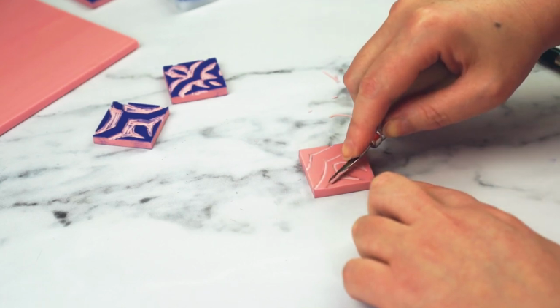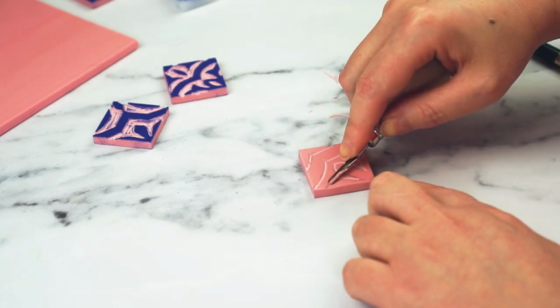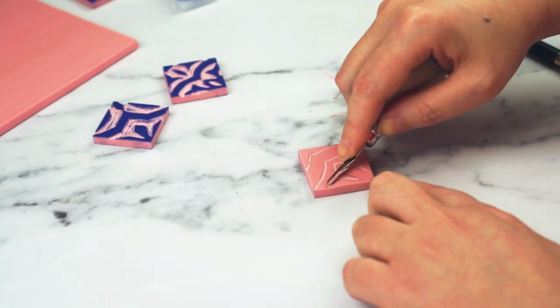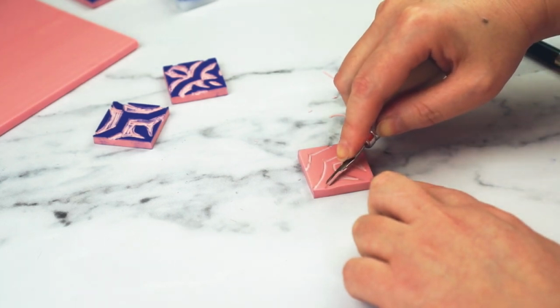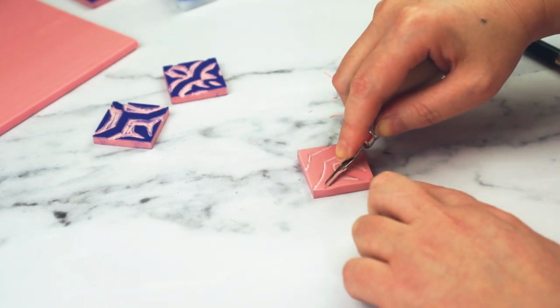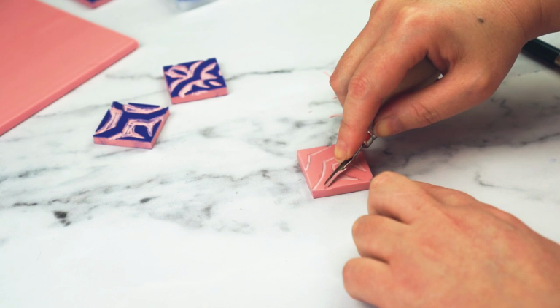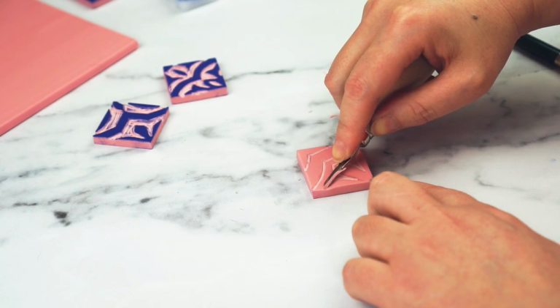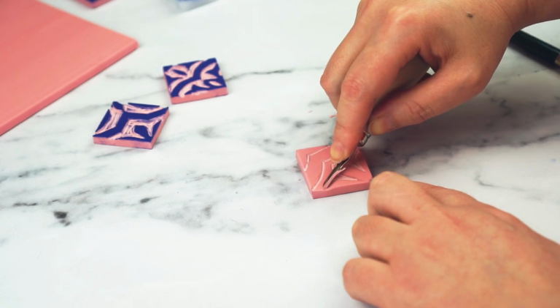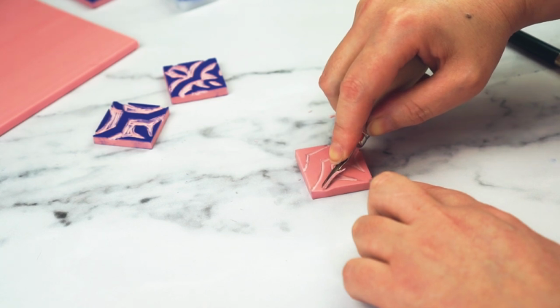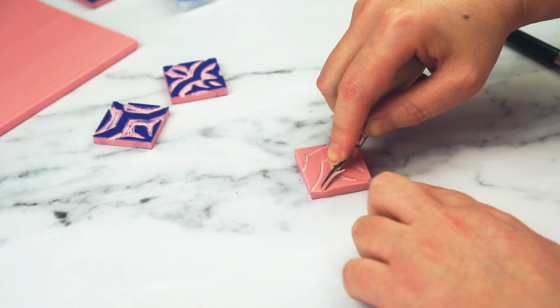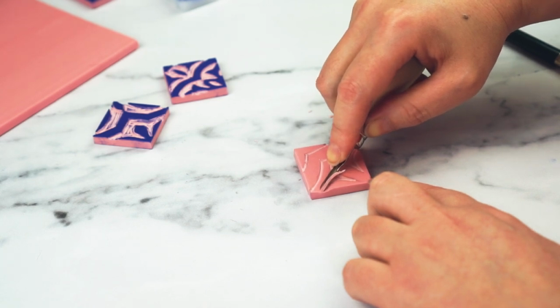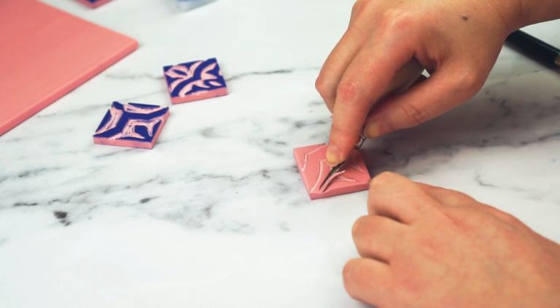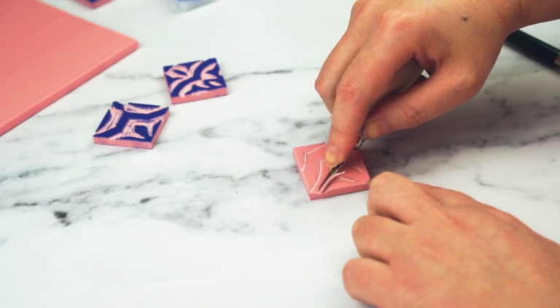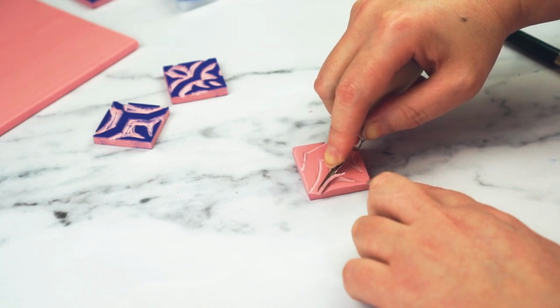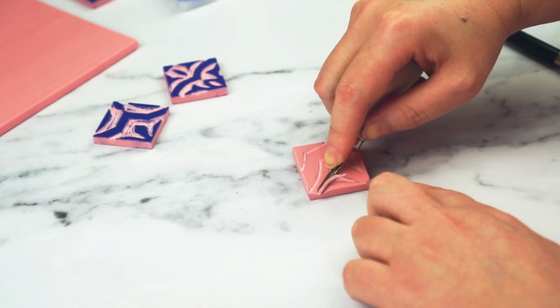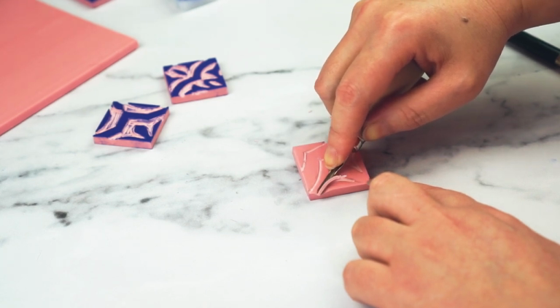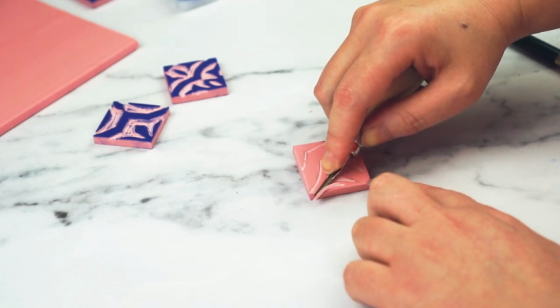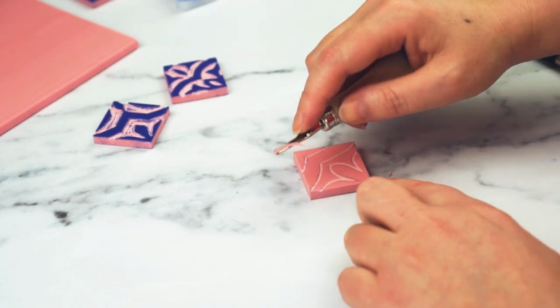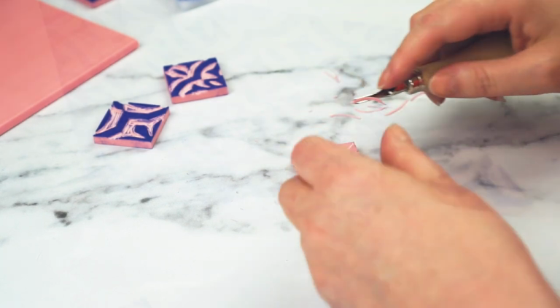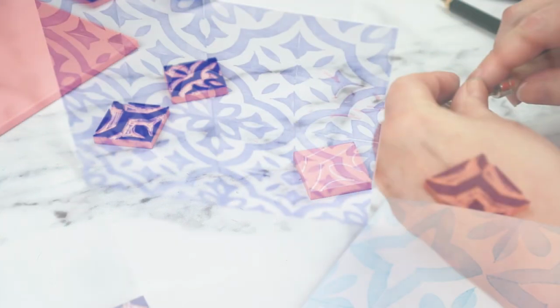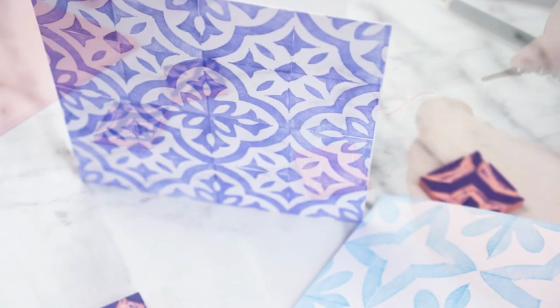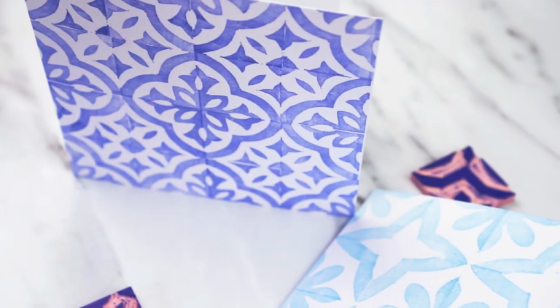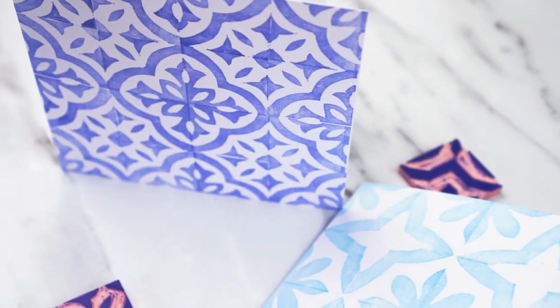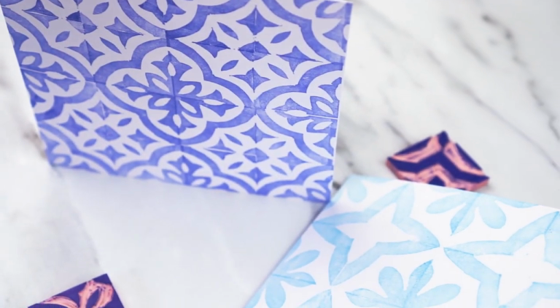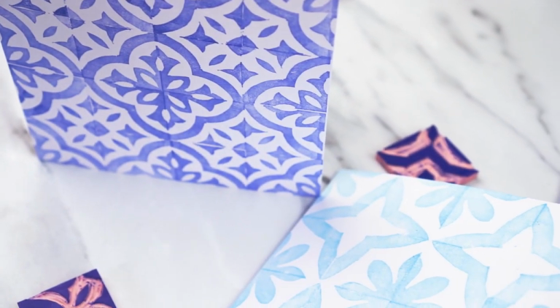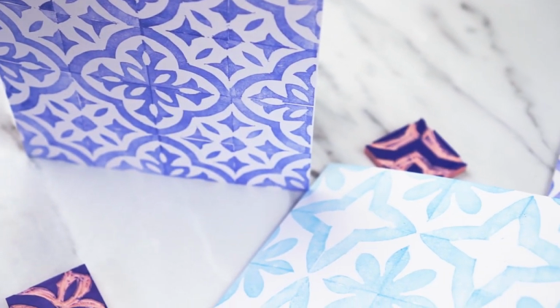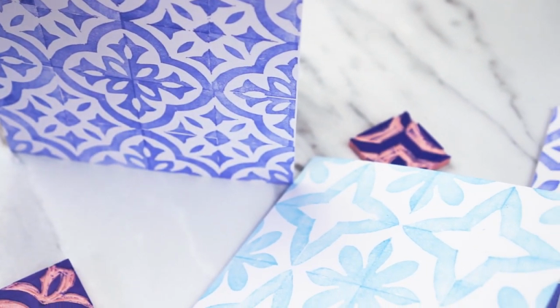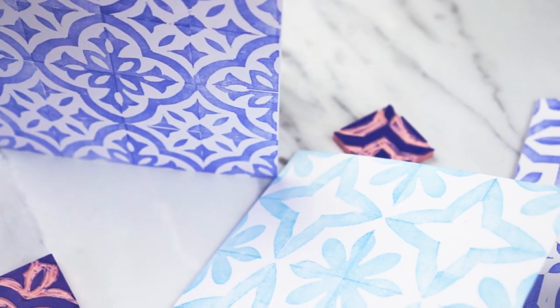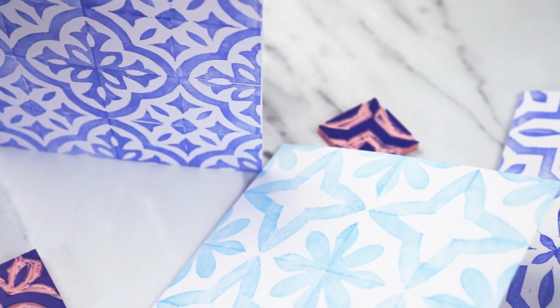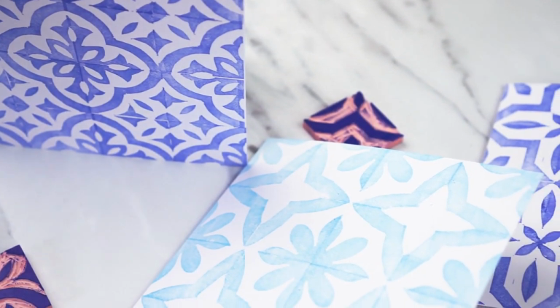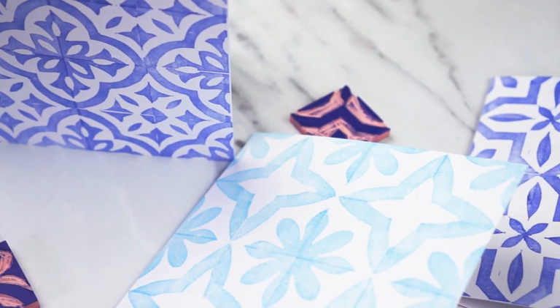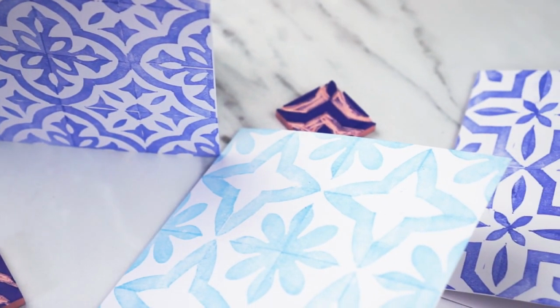Hi, this is Lou, welcome to my channel. Today we're going to be doing some really simple block printing and I'm going to be showing you how to make these greetings cards with lovely kind of tiling designs on.